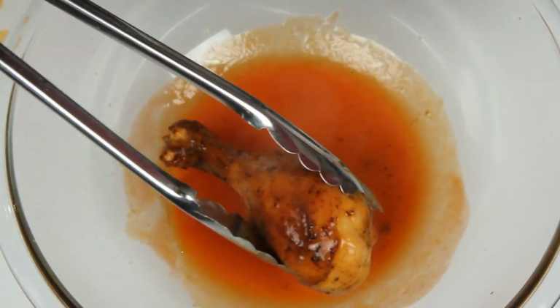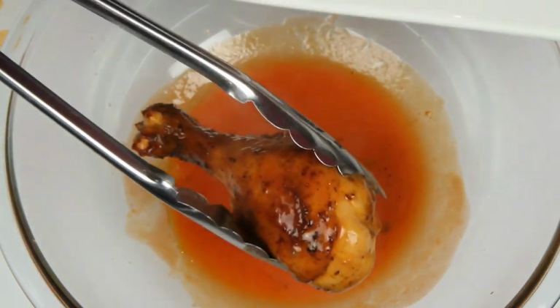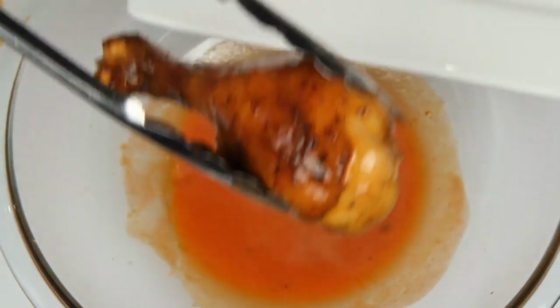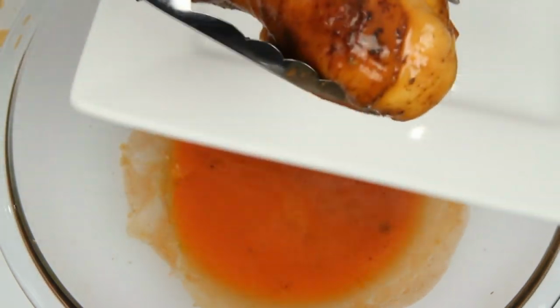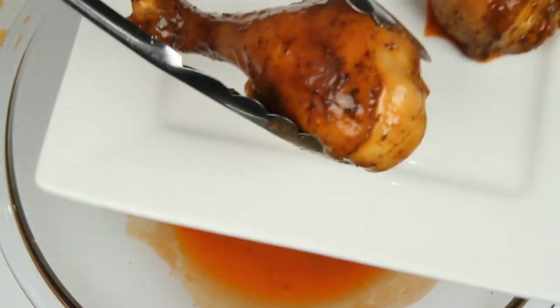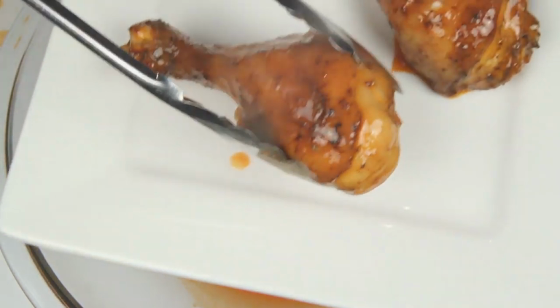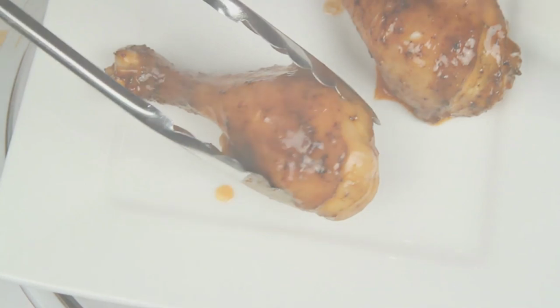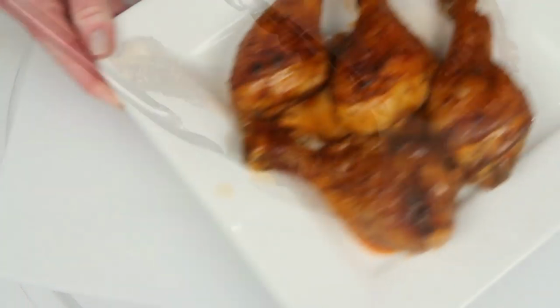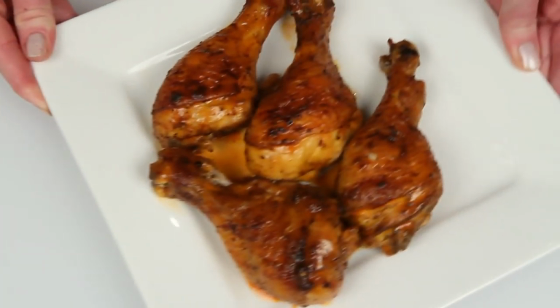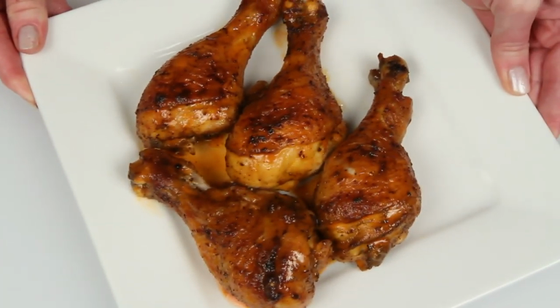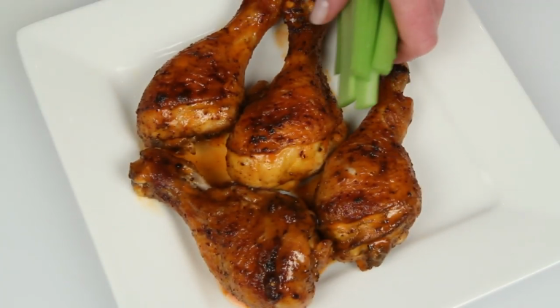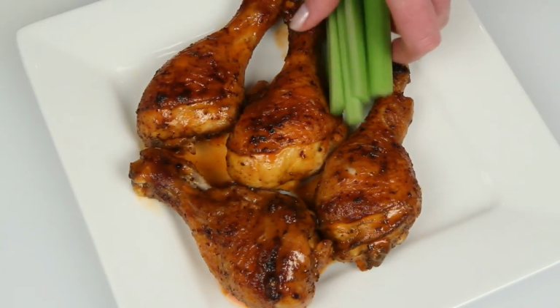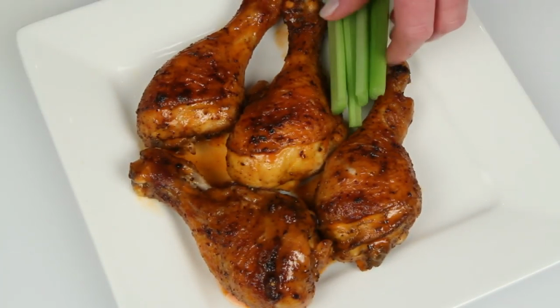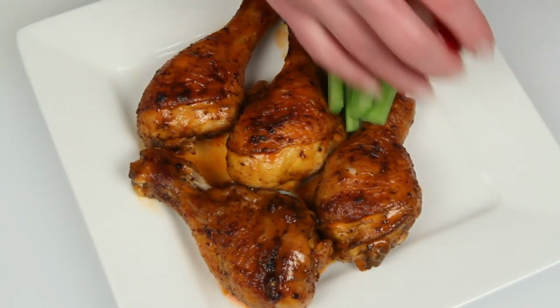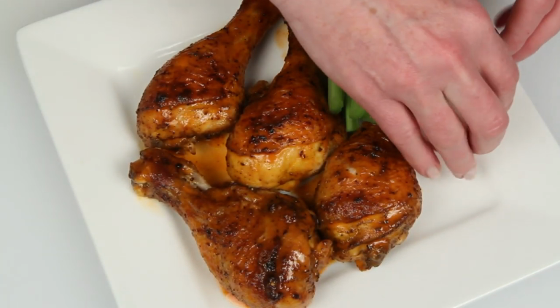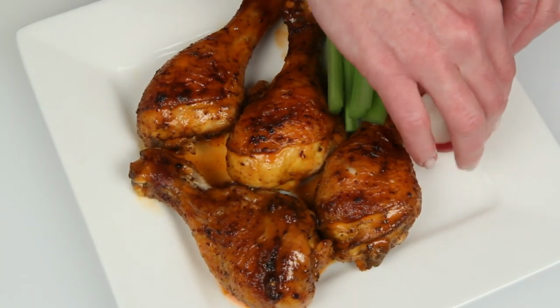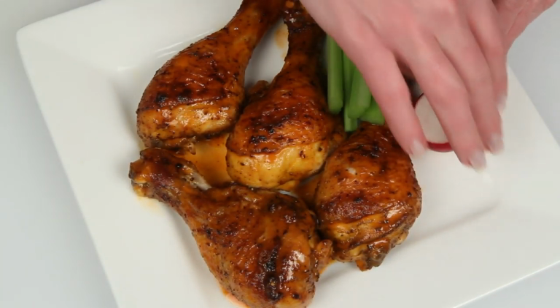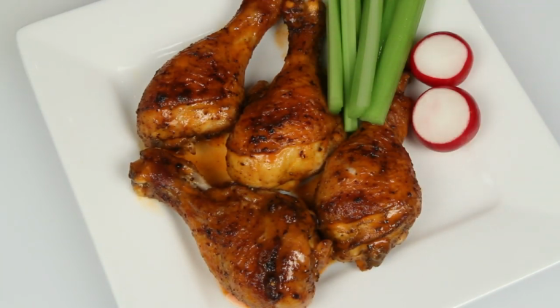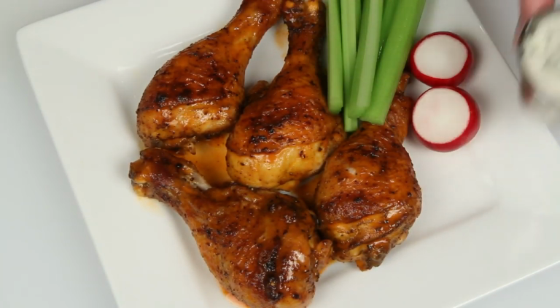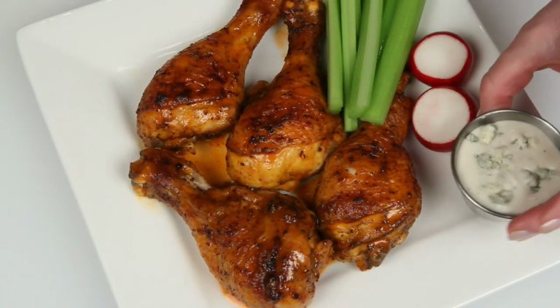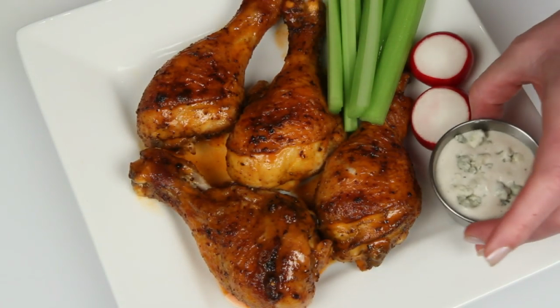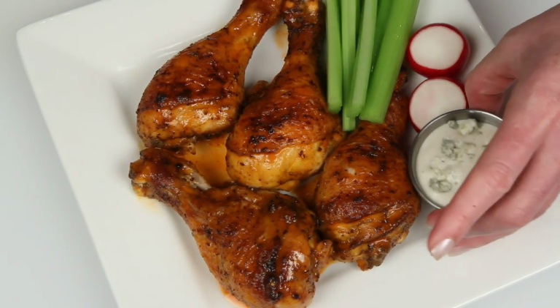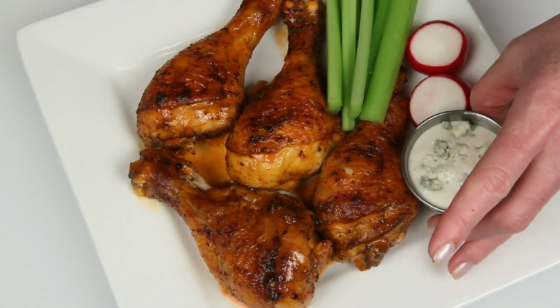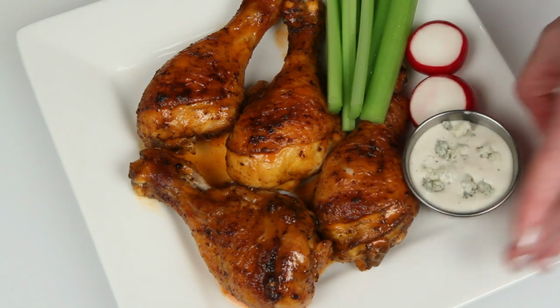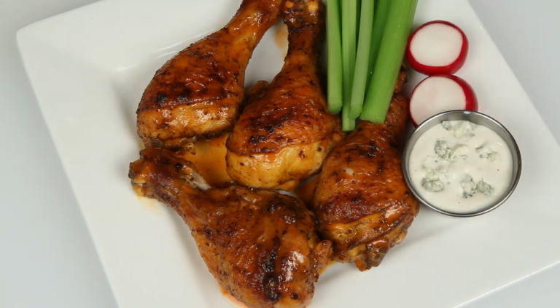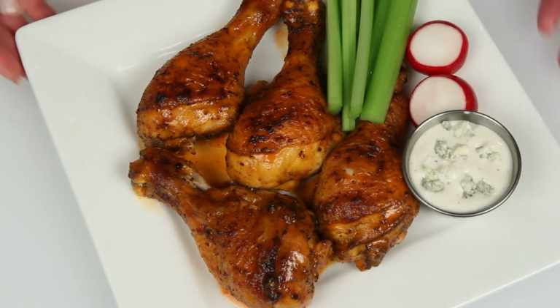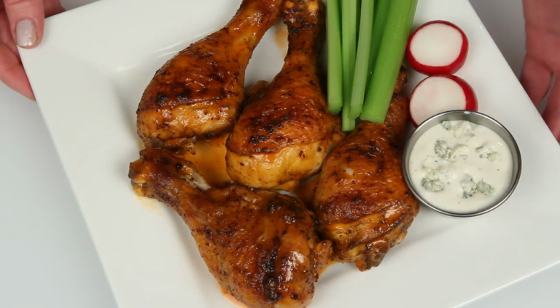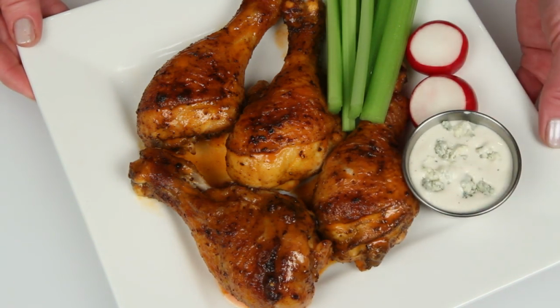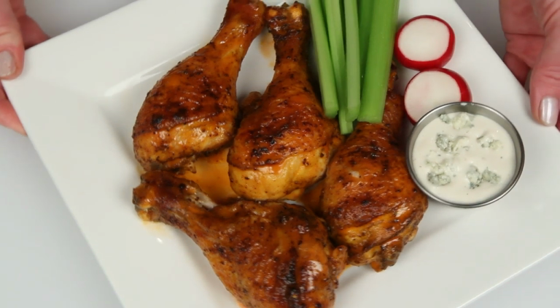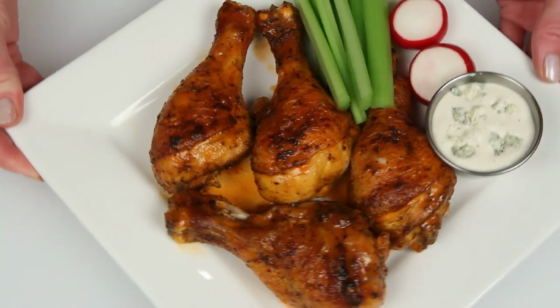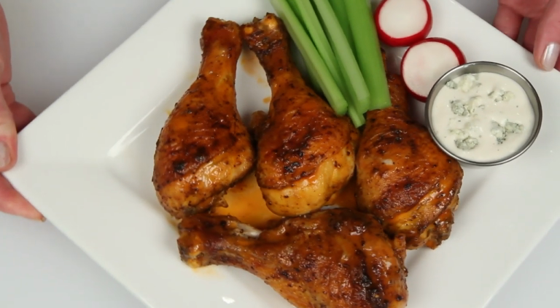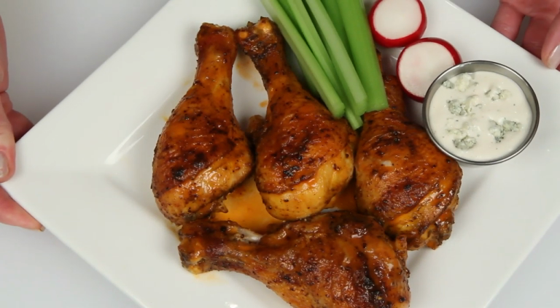Plate these up. Serve with celery sticks, maybe some radish if you like, and a little blue cheese dressing to soothe the burn of the buffalo.